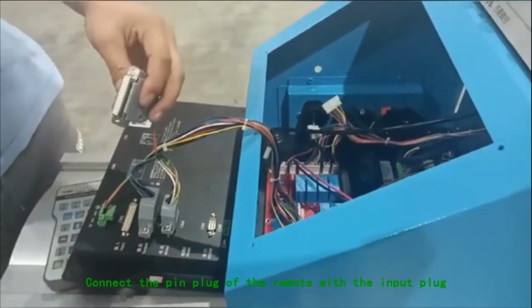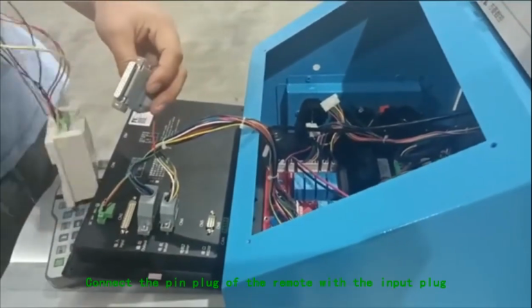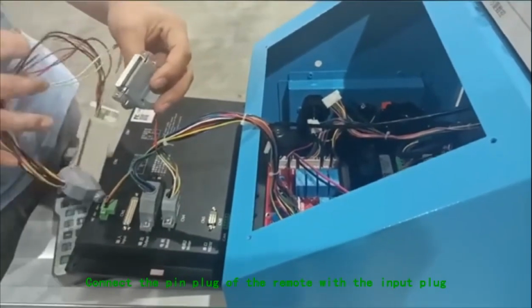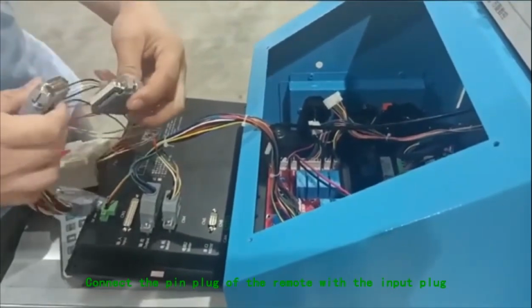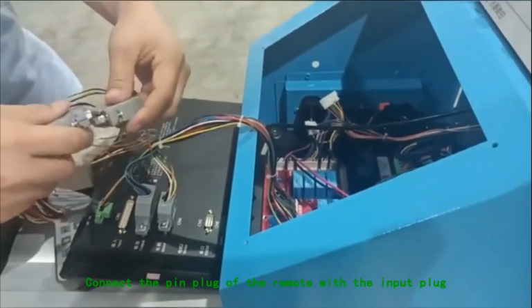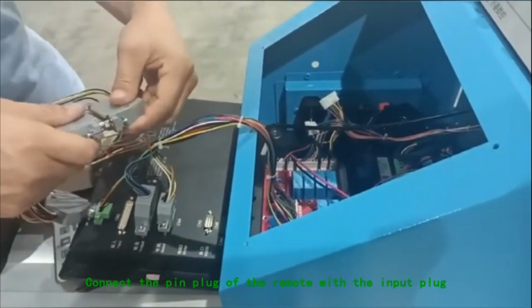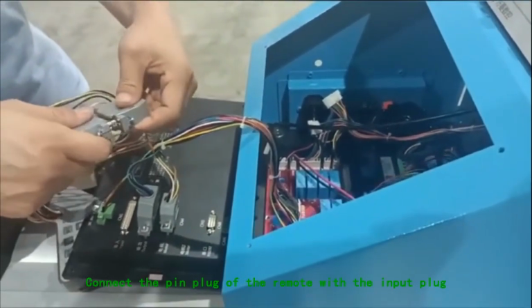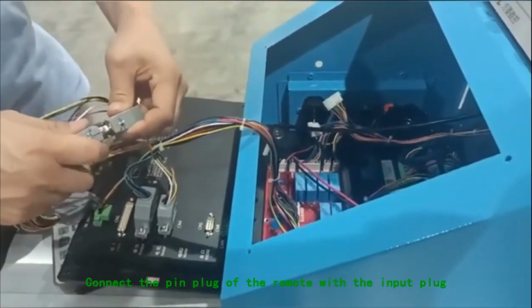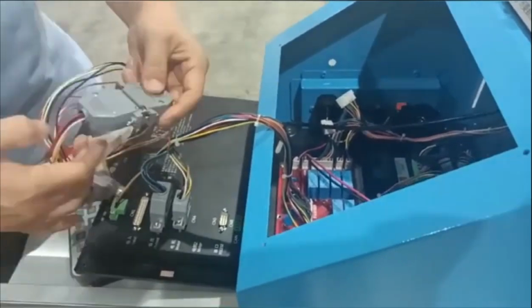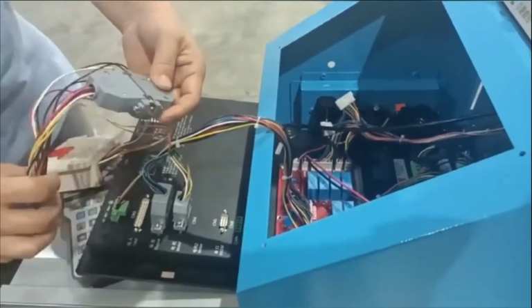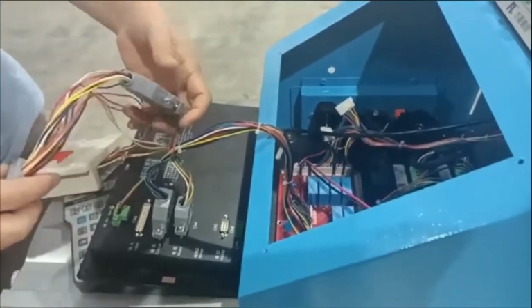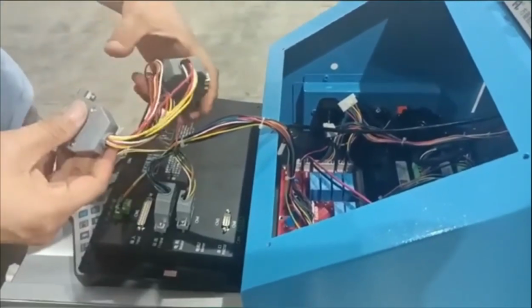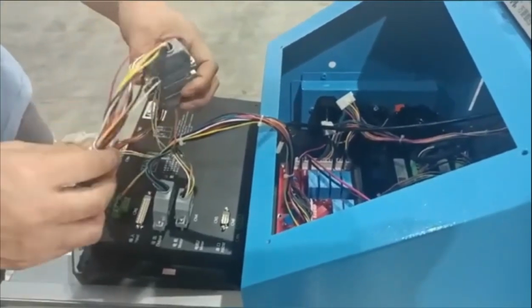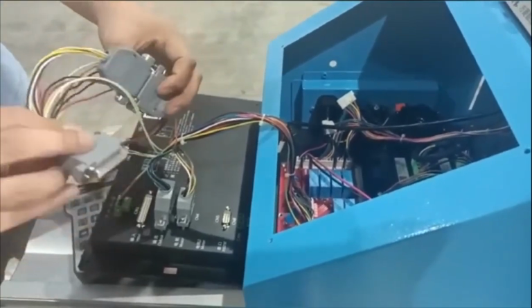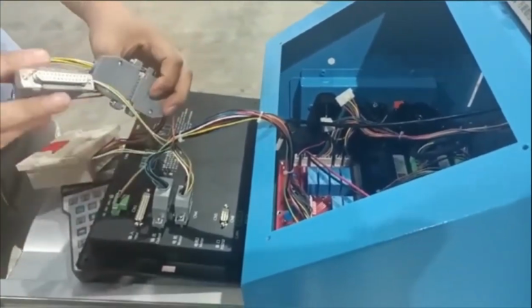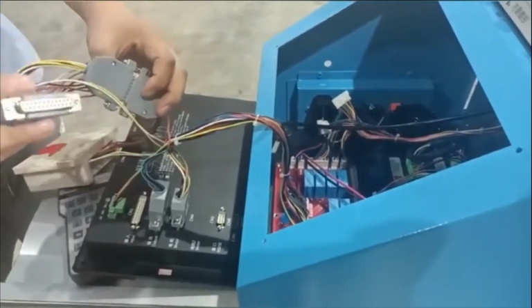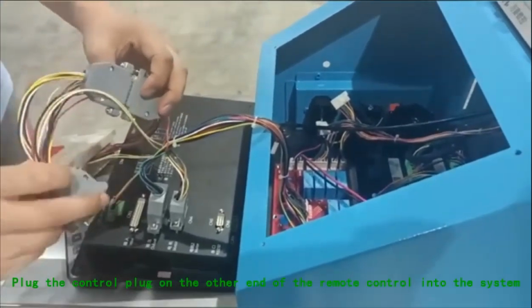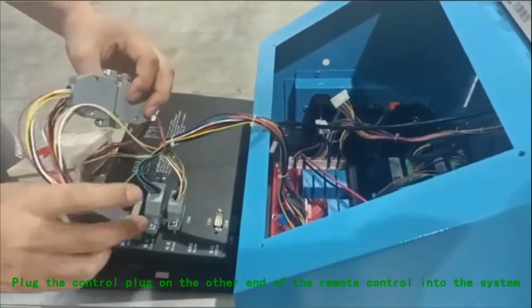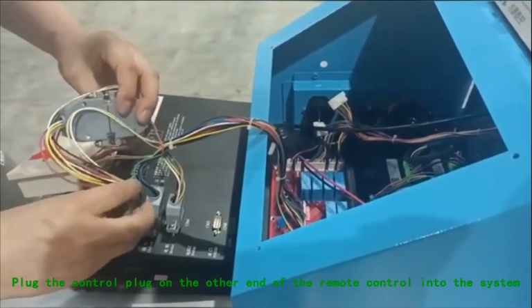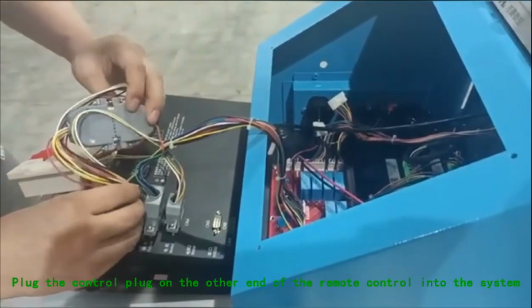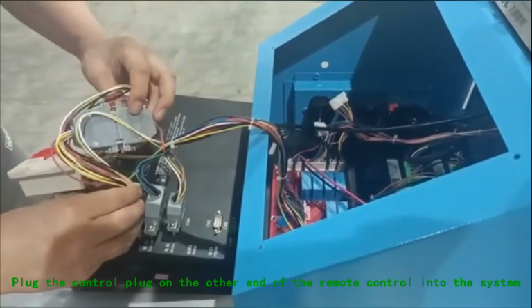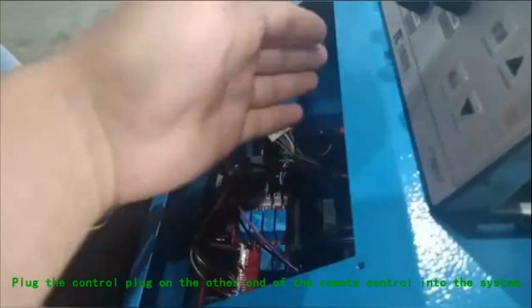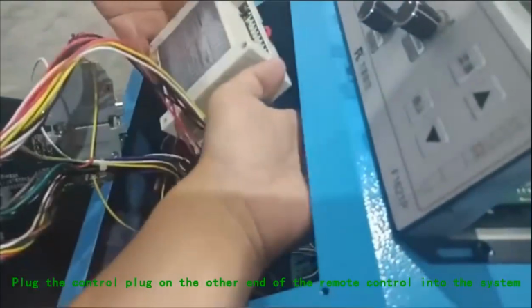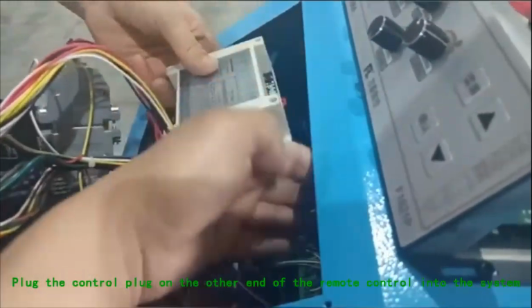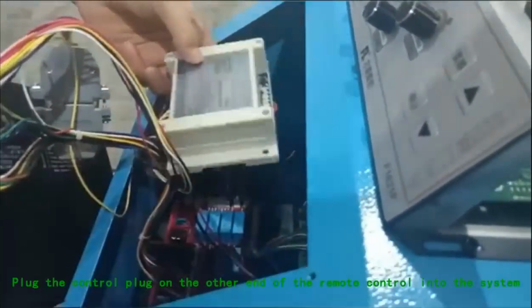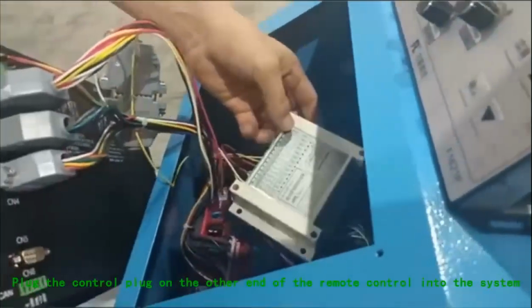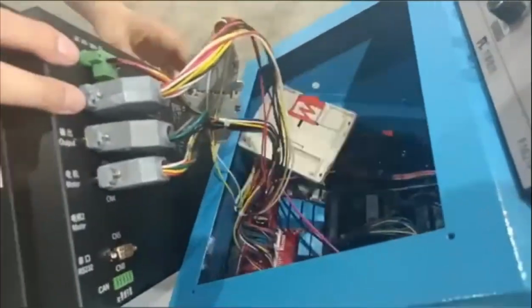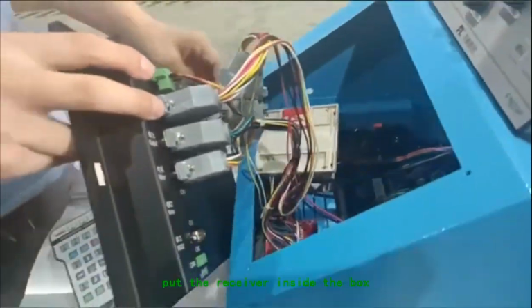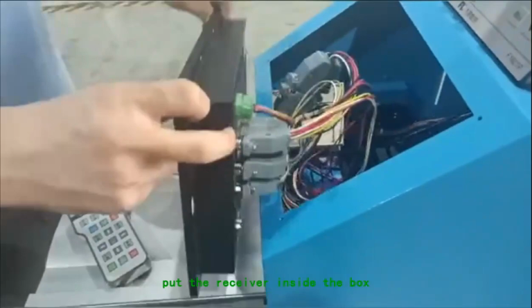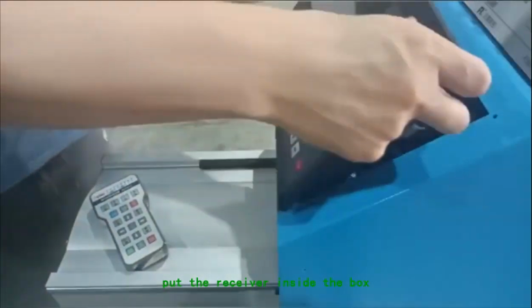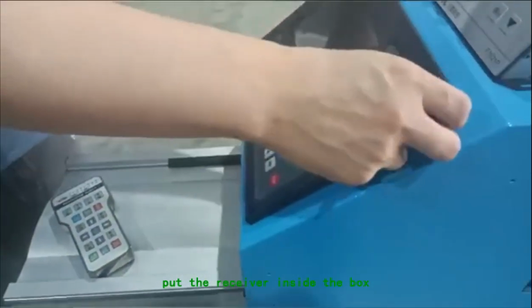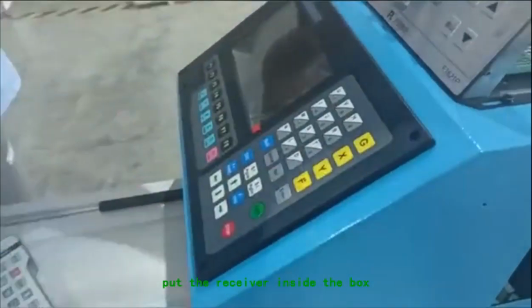Connect the pin plug of the remote with the input plug. Plug the control plug on the other end of the remote control into the system. Put the receiver inside the box.